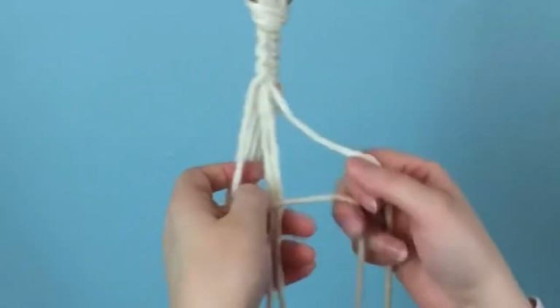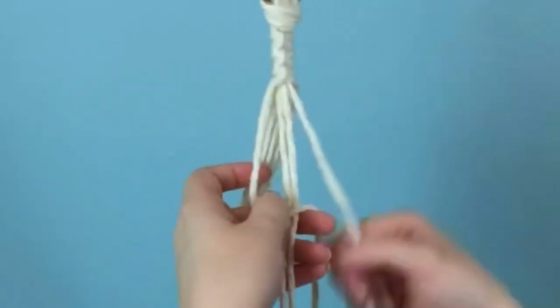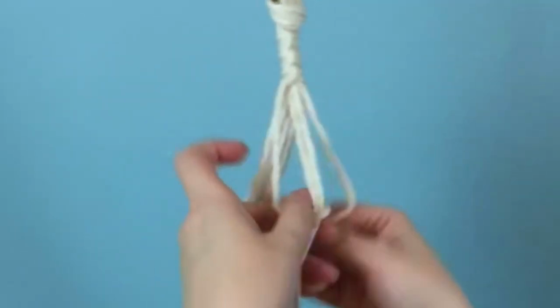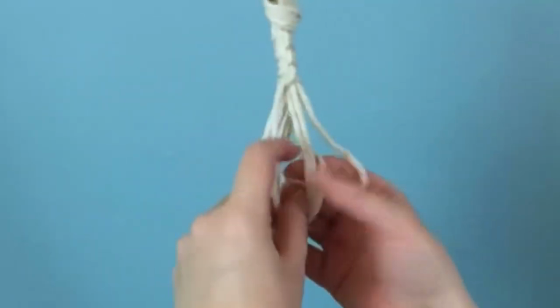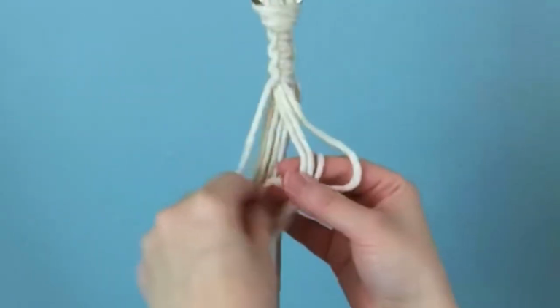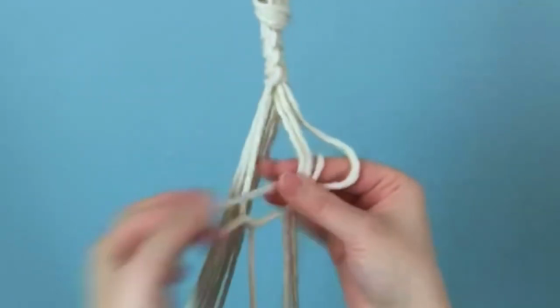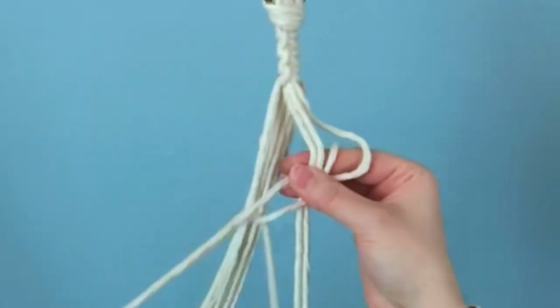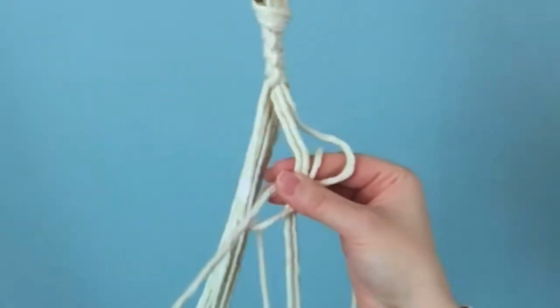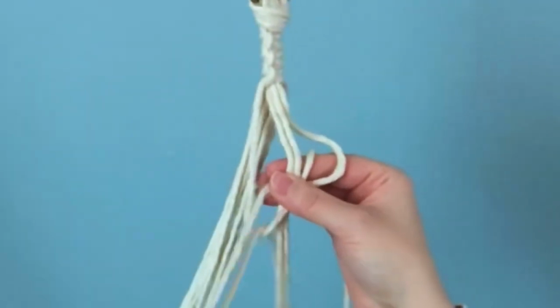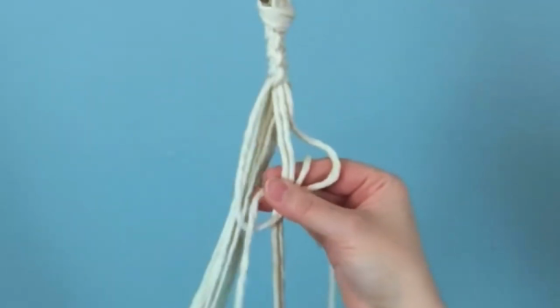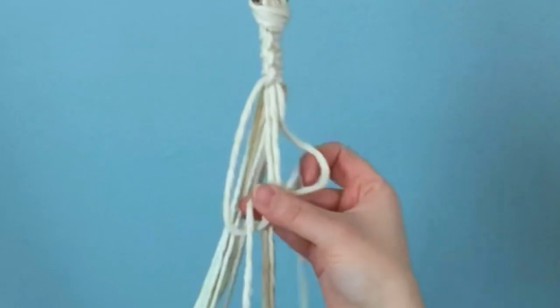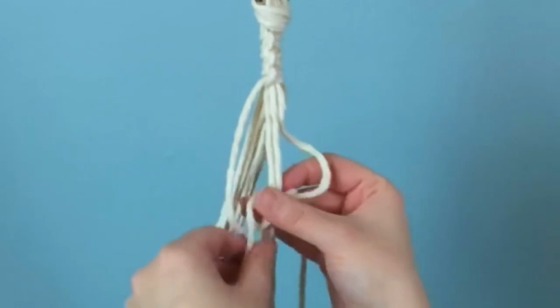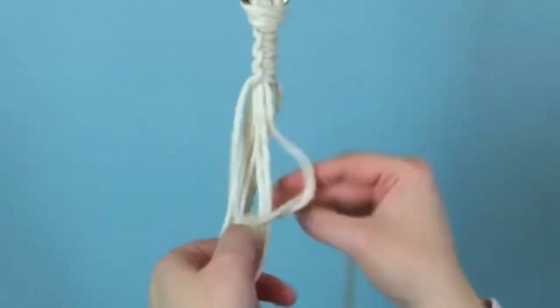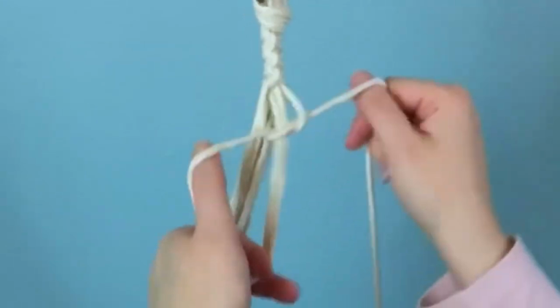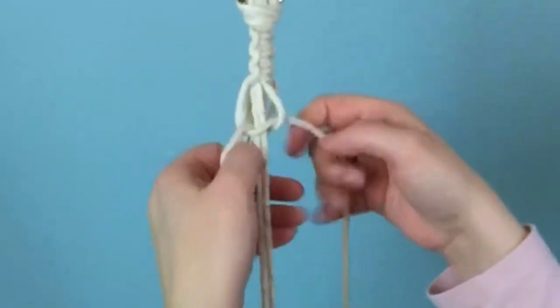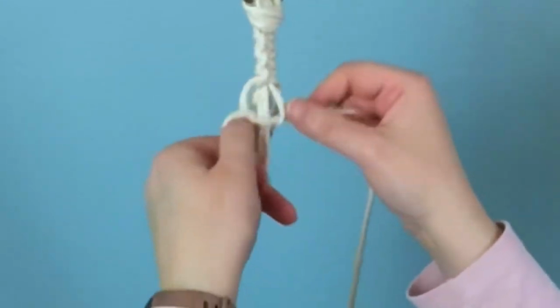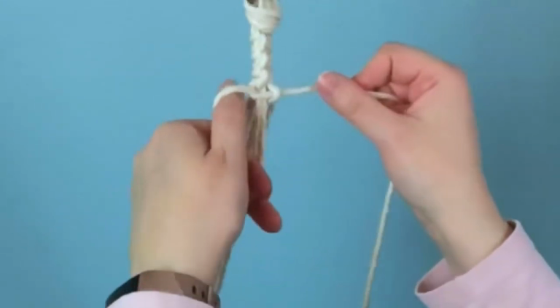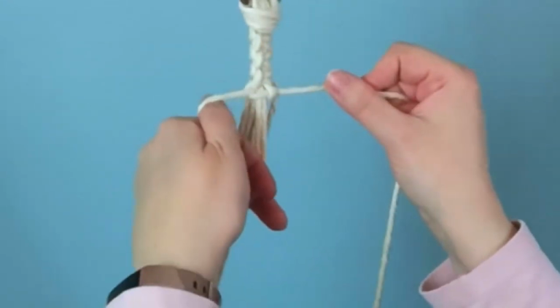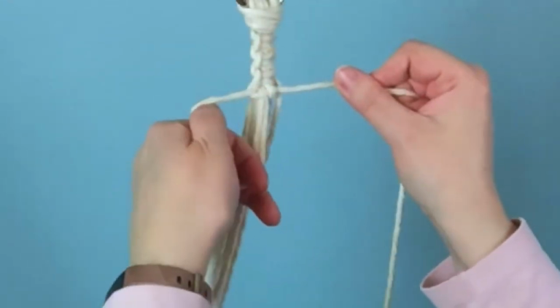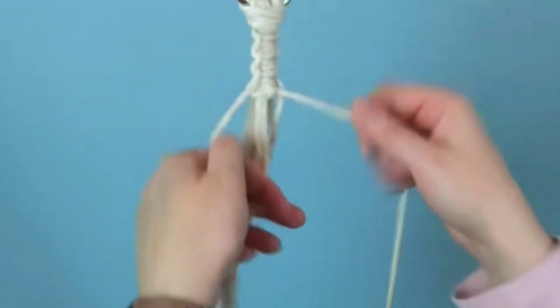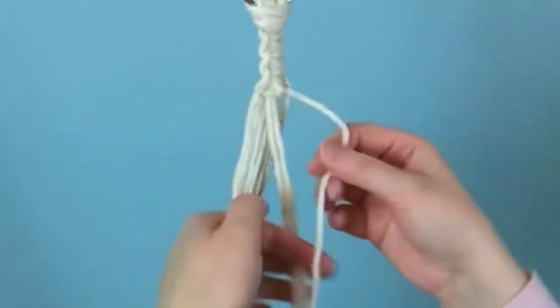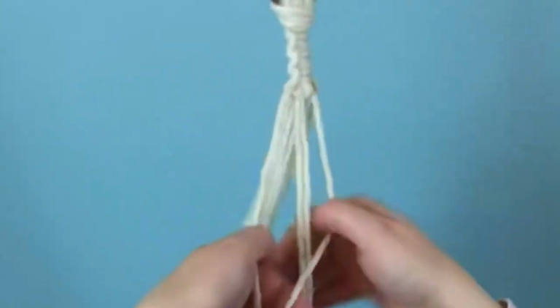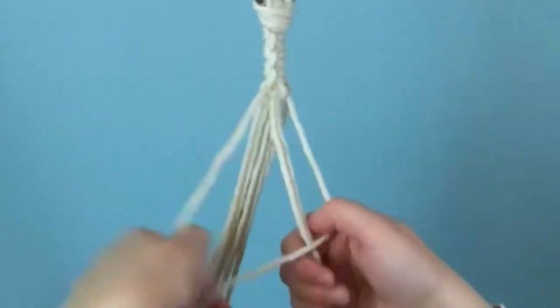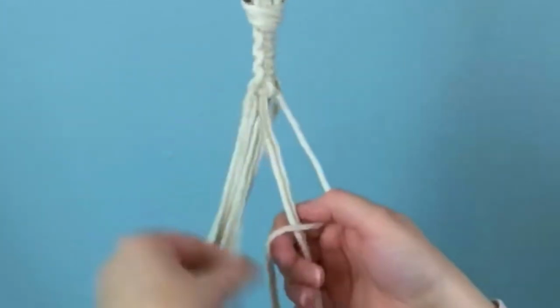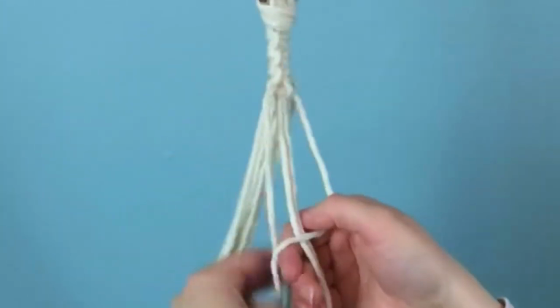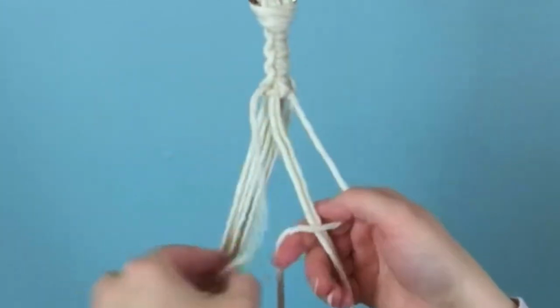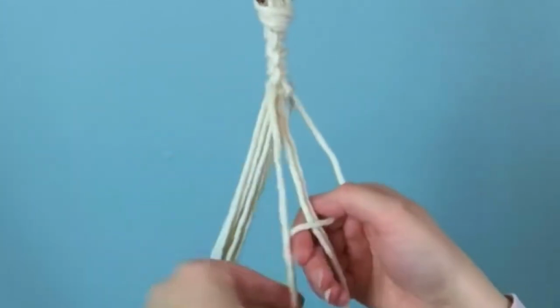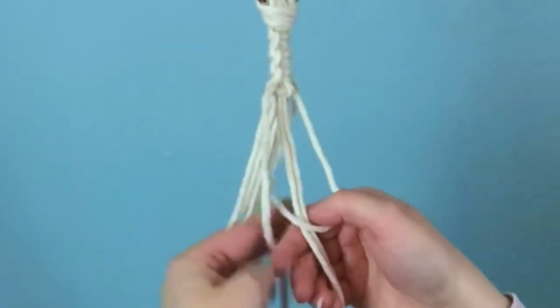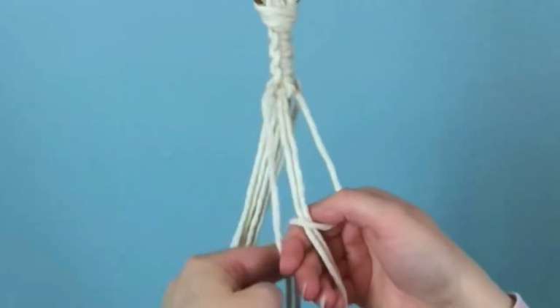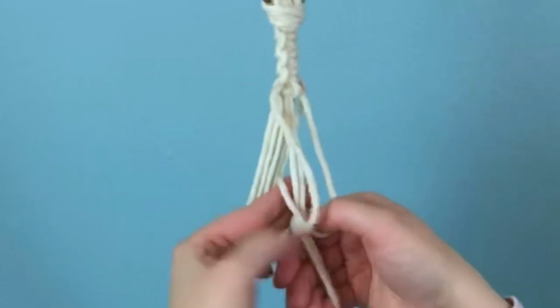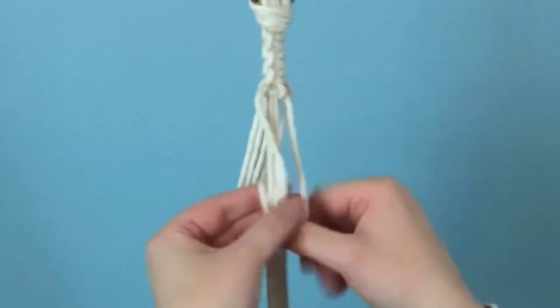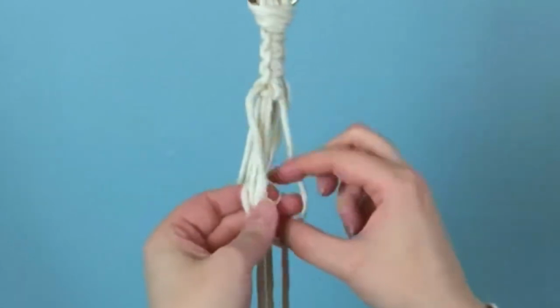I'm going to keep this in real time so that you can see the chain sequence. With our first group of four cords, we're going to tie one square knot.